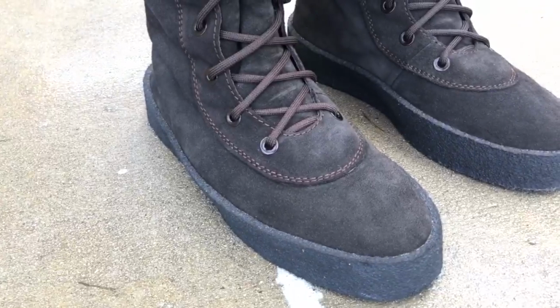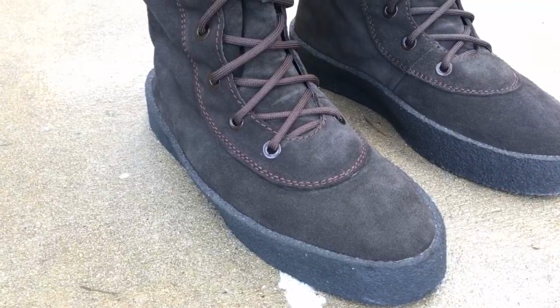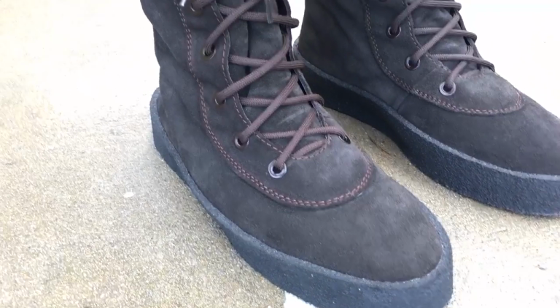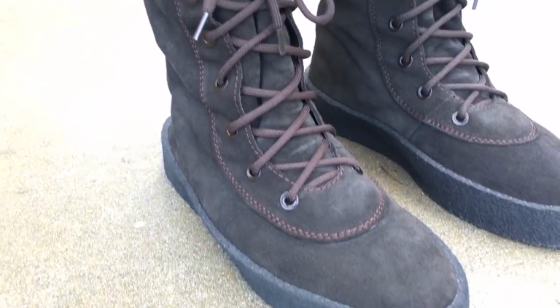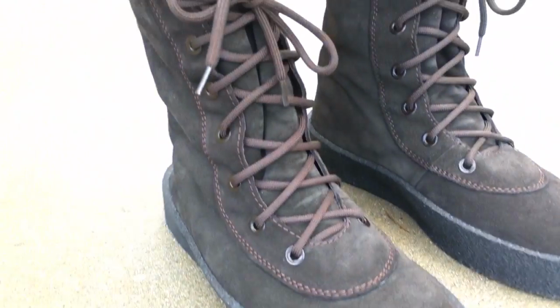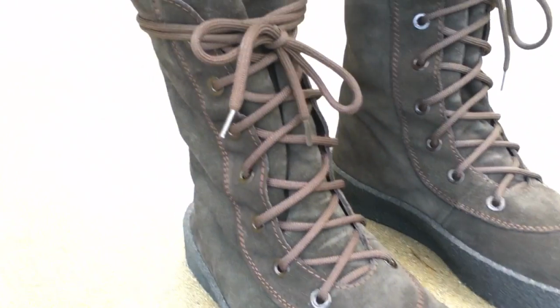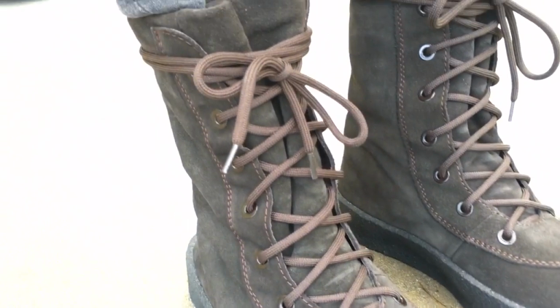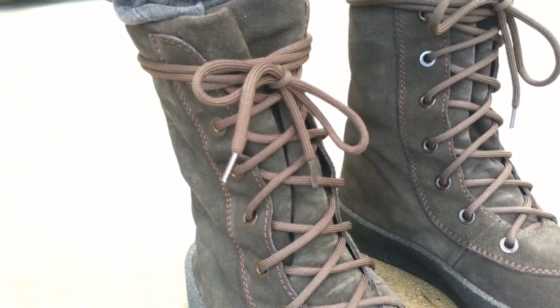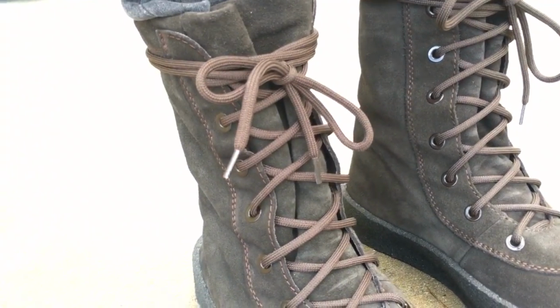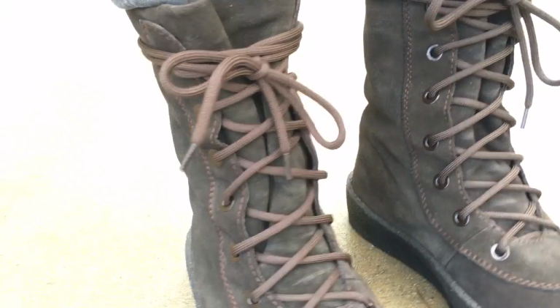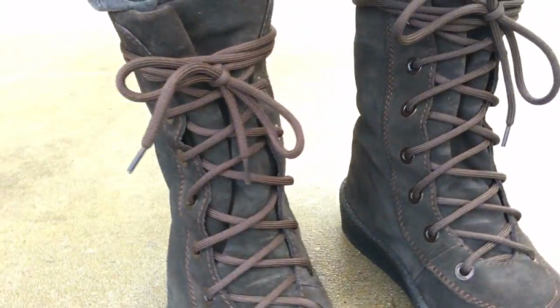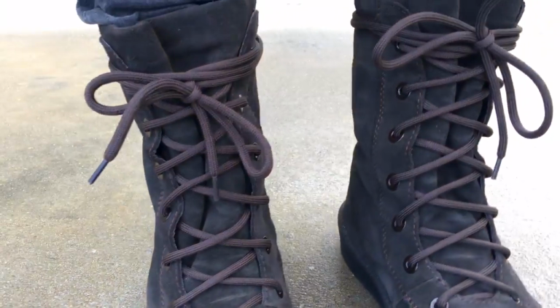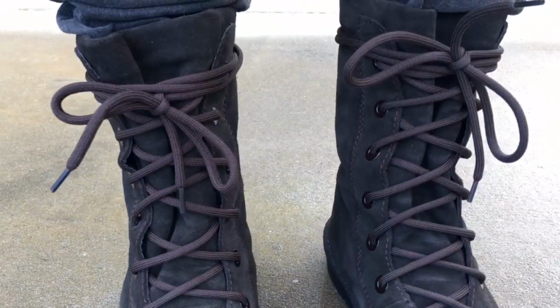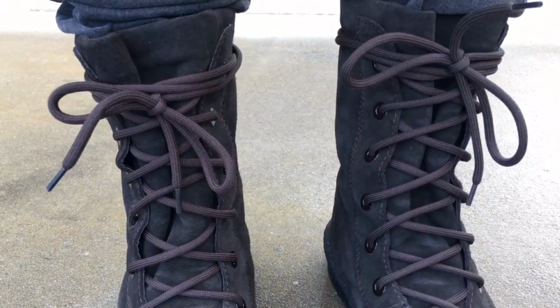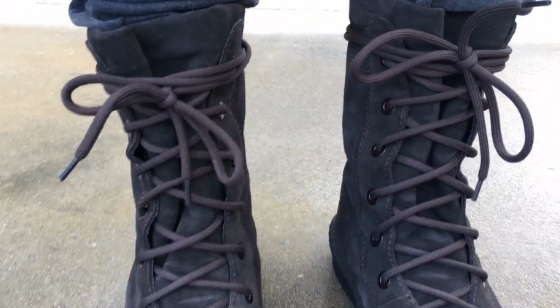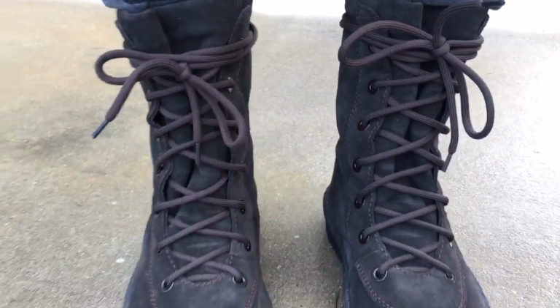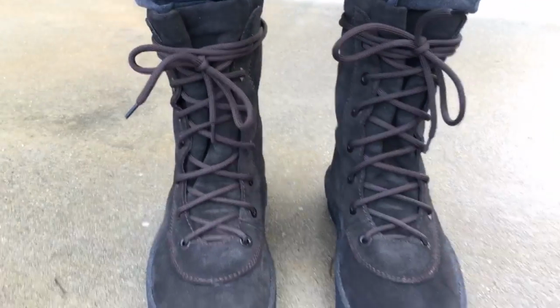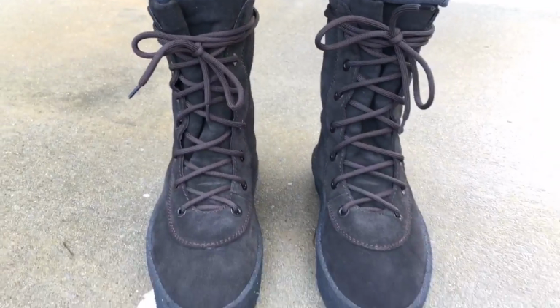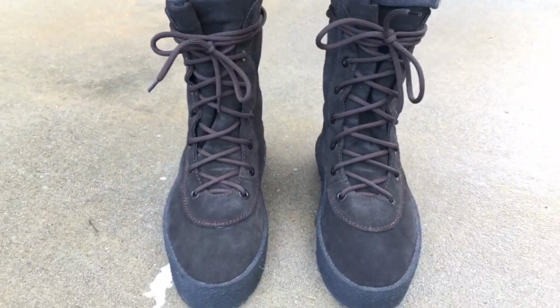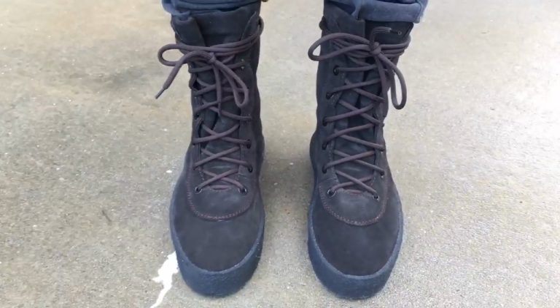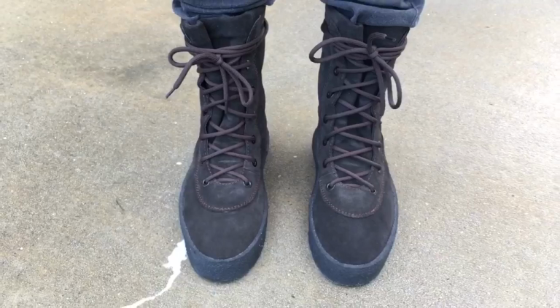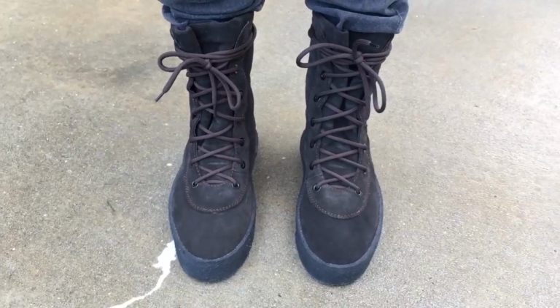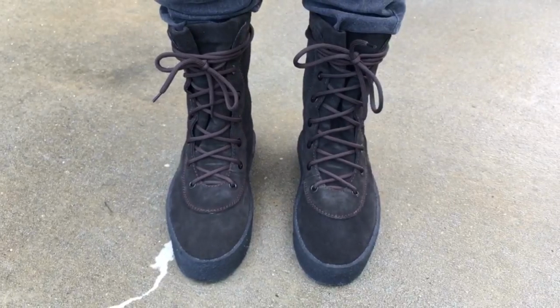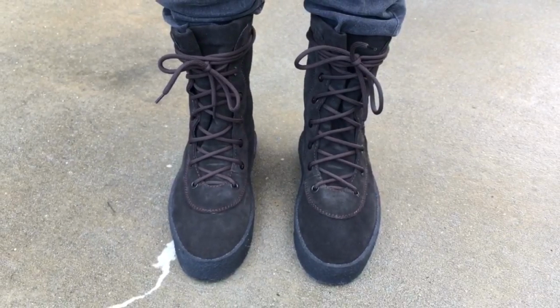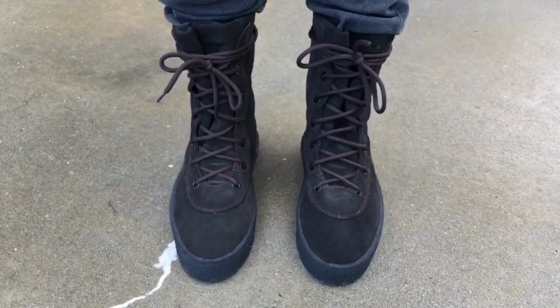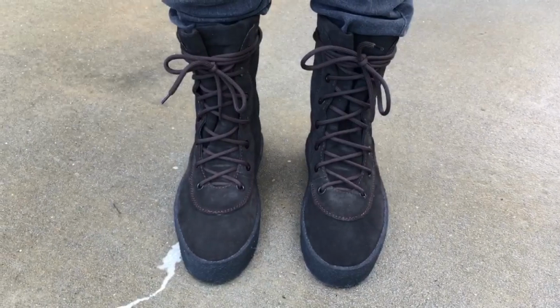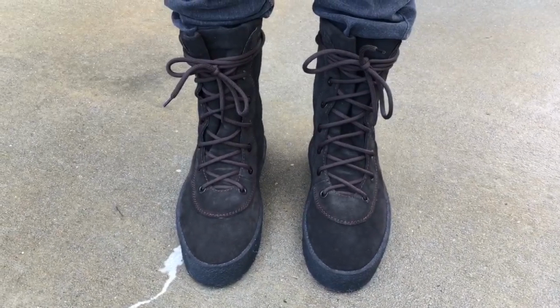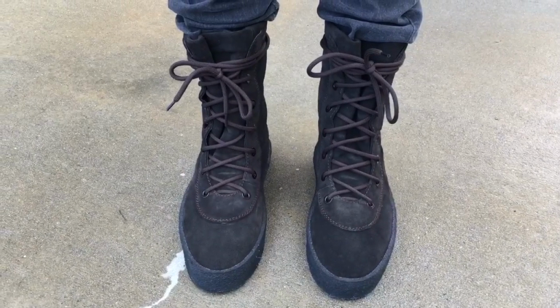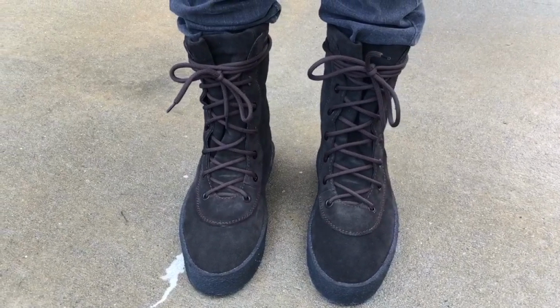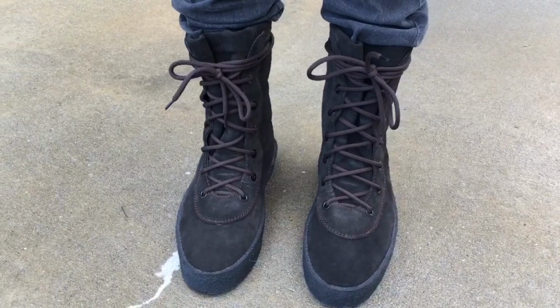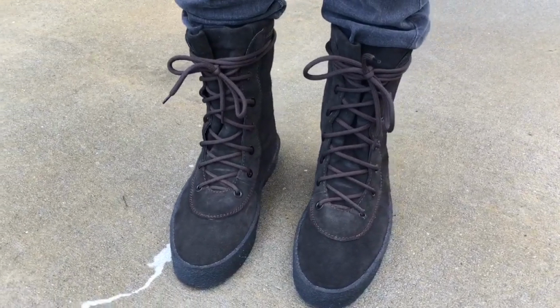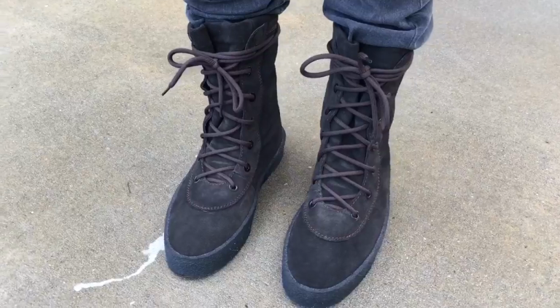I'm going to do a review of these also. If you guys want to see a review of them, you can wait until the end of the video and check that out — it'll take you right to it. Just want to show you how I added these to the collection. Another Yeezy boot. Y'all stay tuned, thanks for watching.